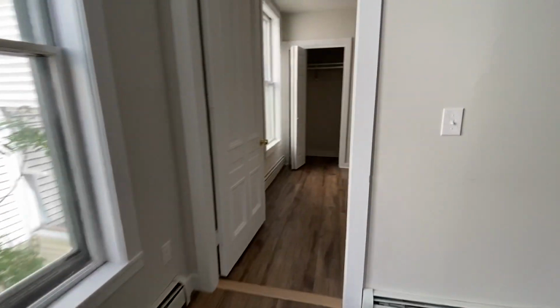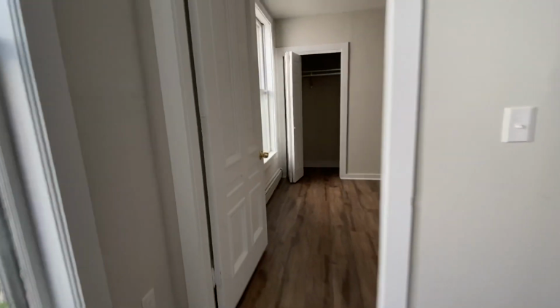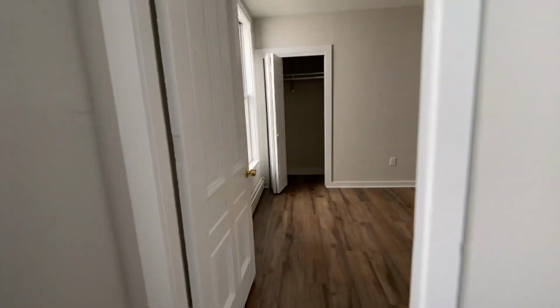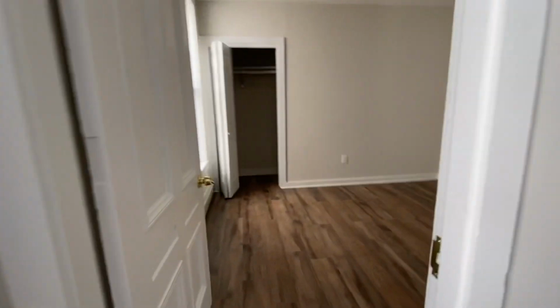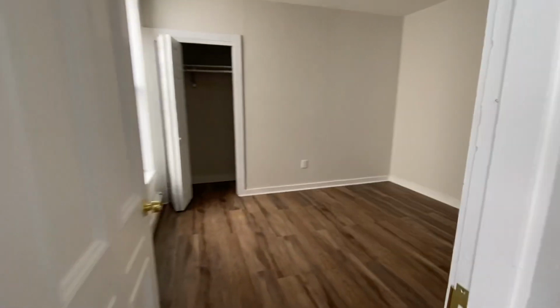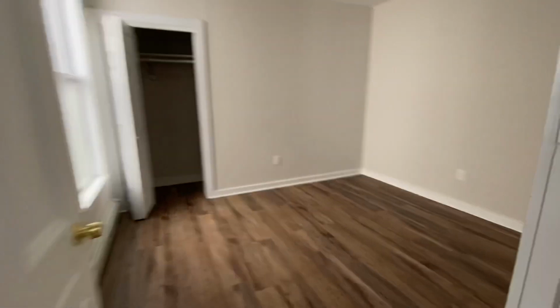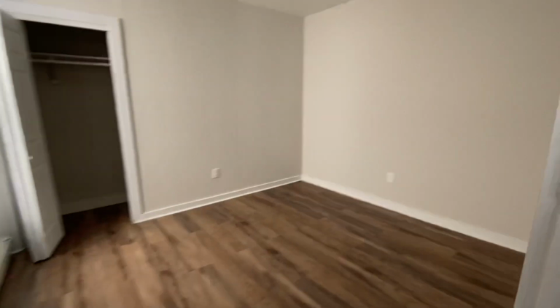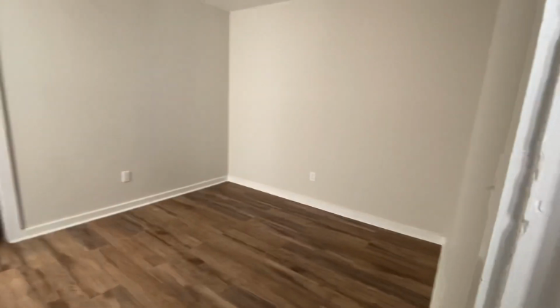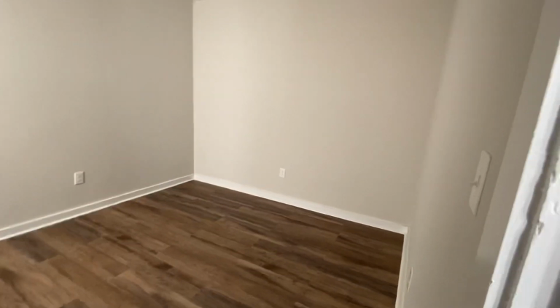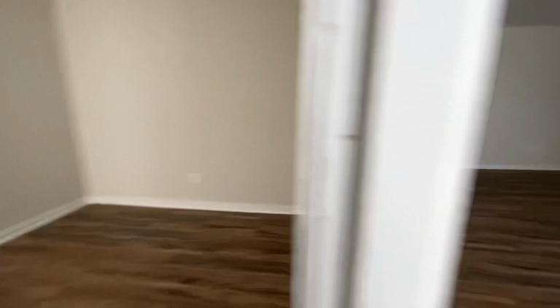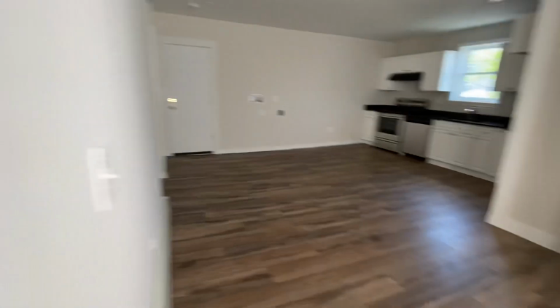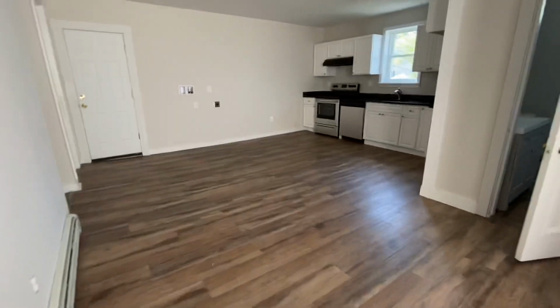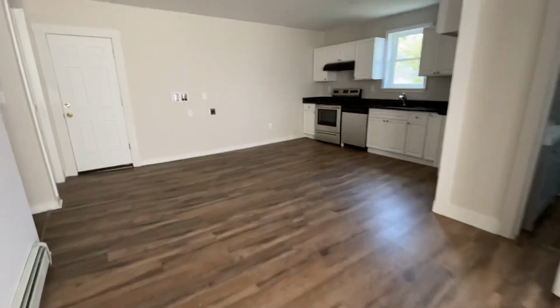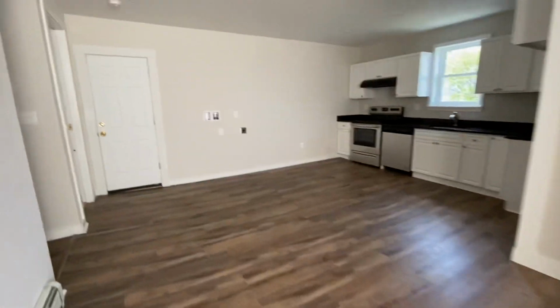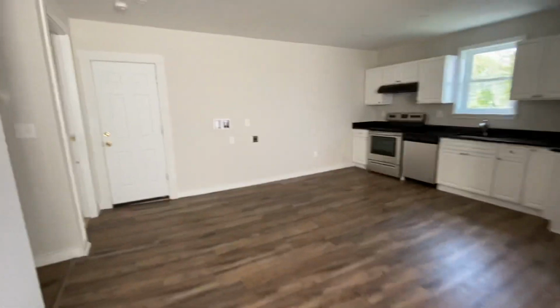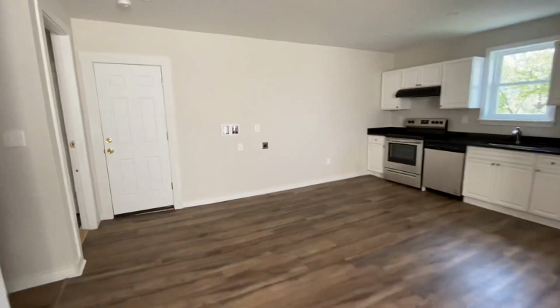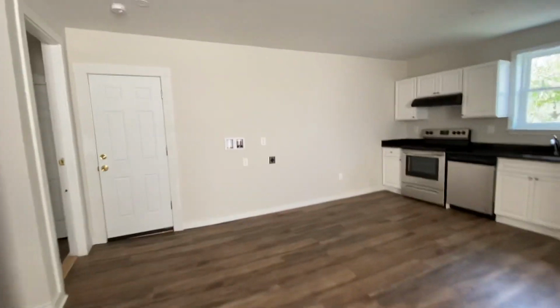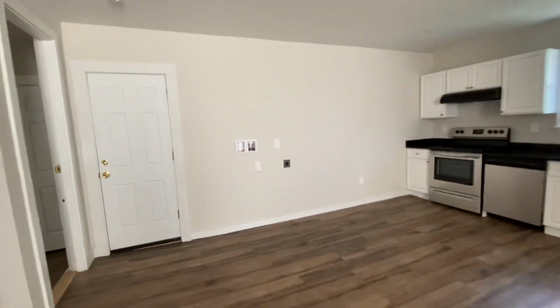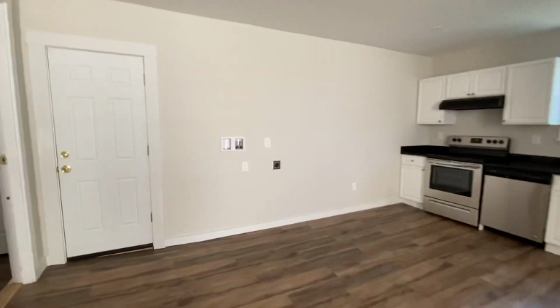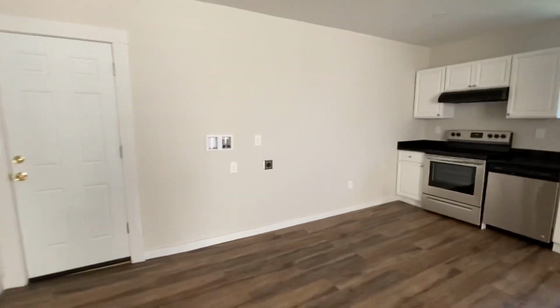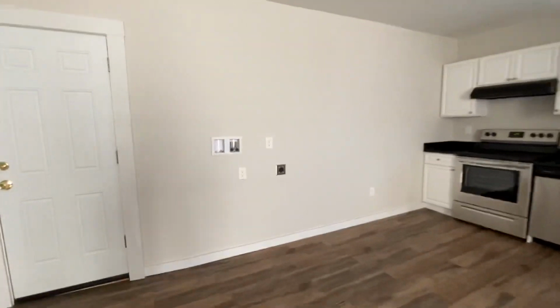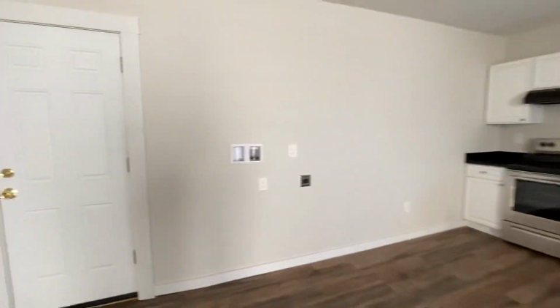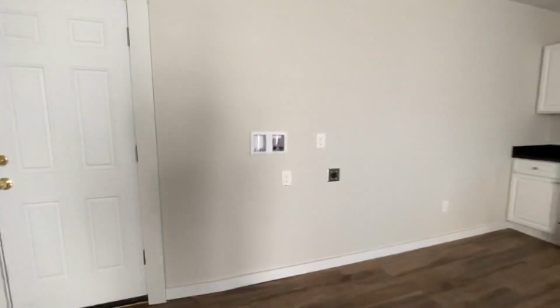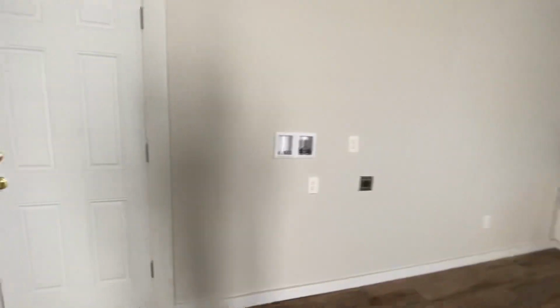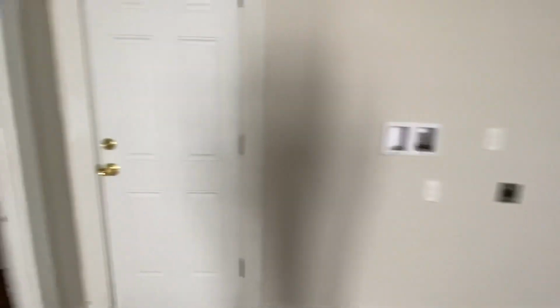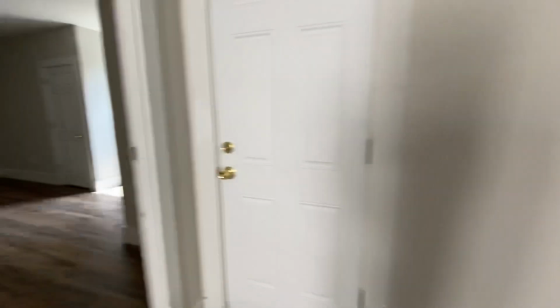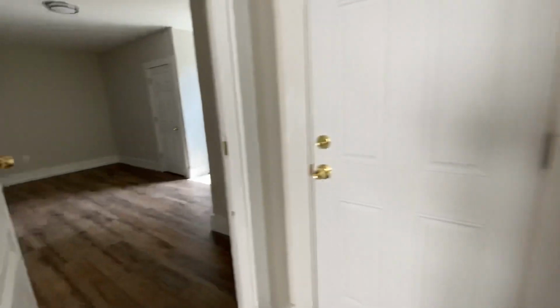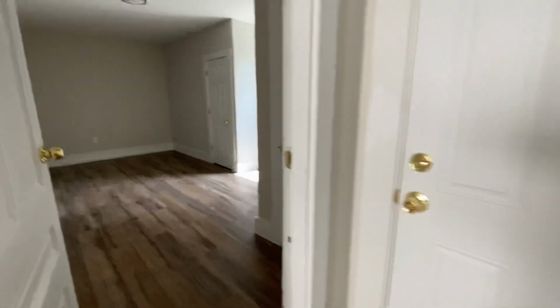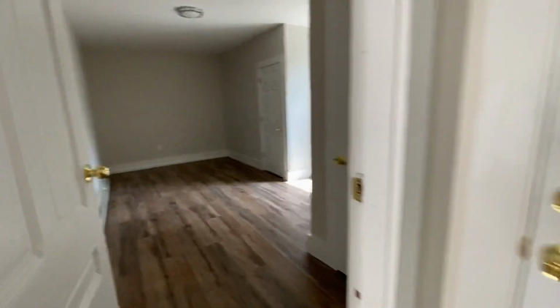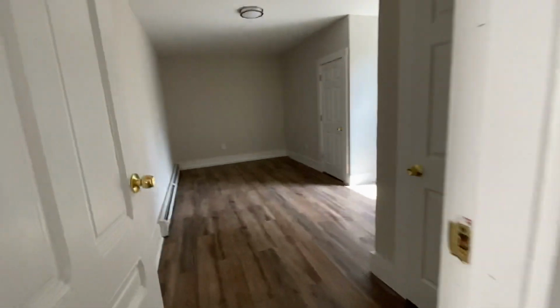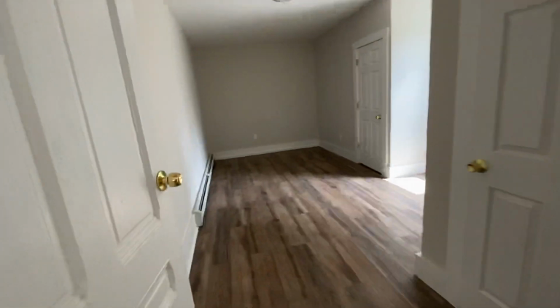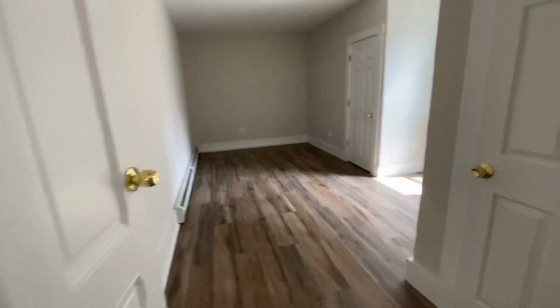There's one bedroom — good size. Washer and dryer hookups right here in the kitchen. And here's the other bedroom, which is huge.